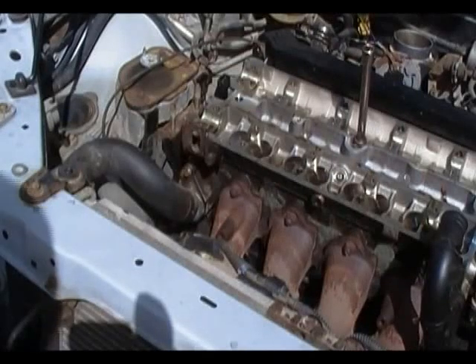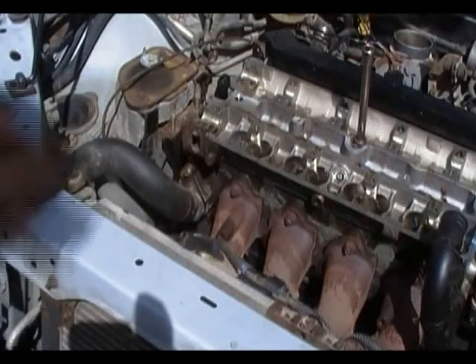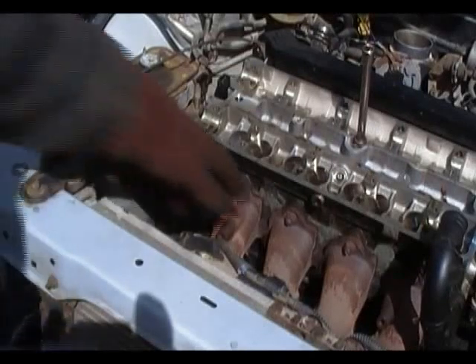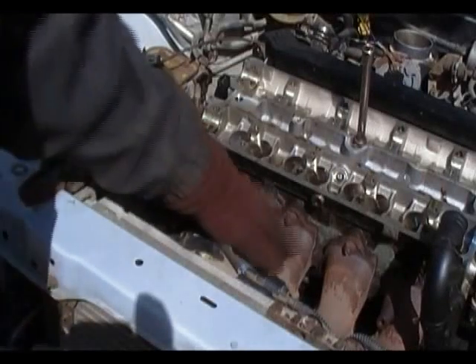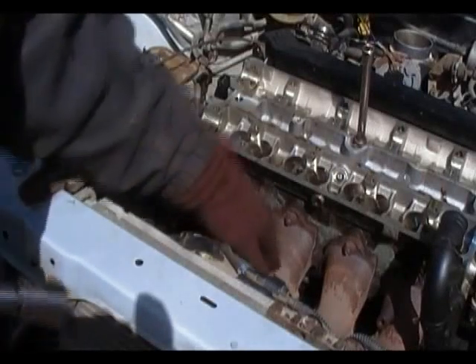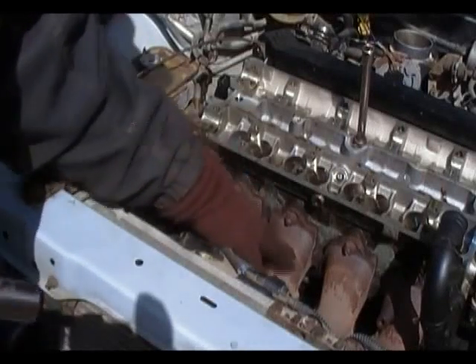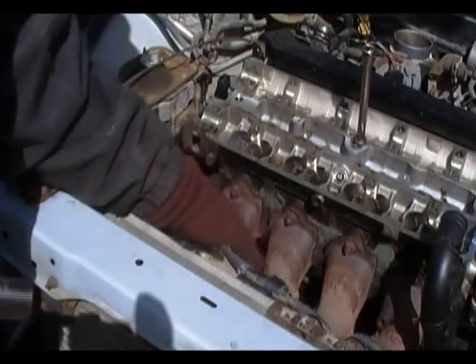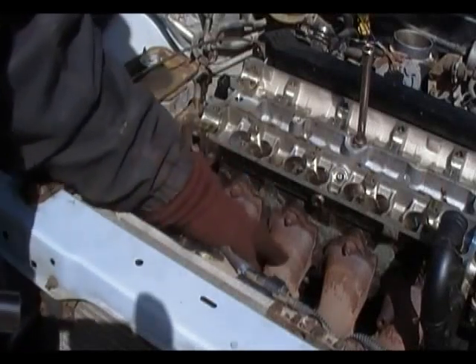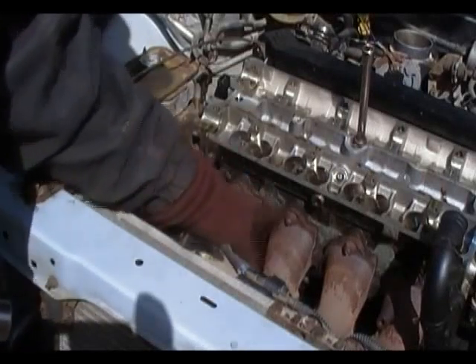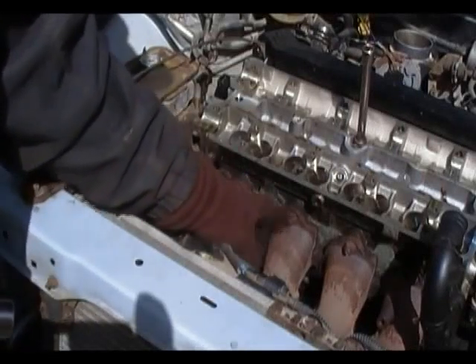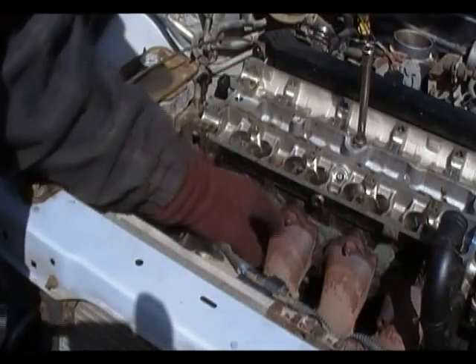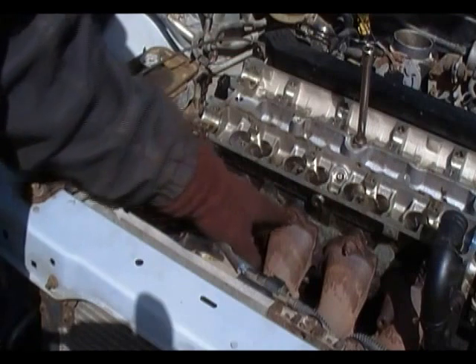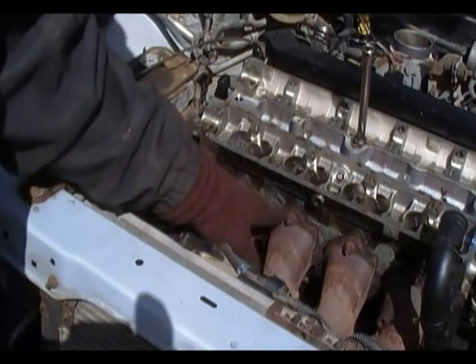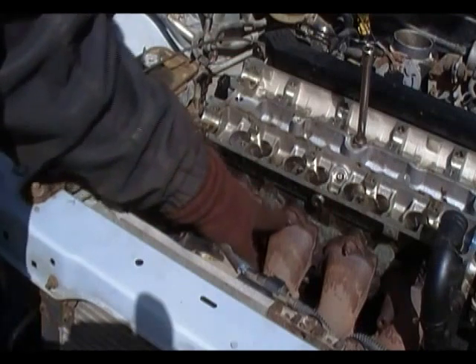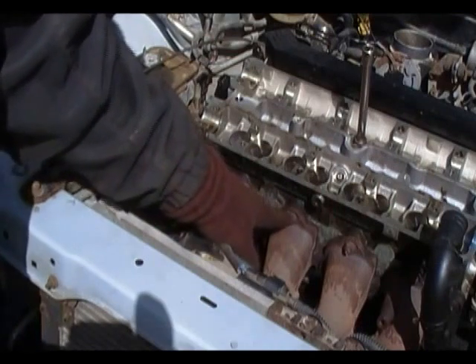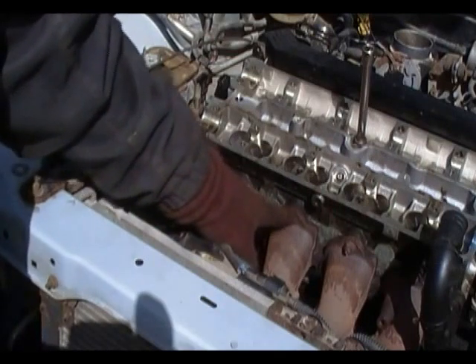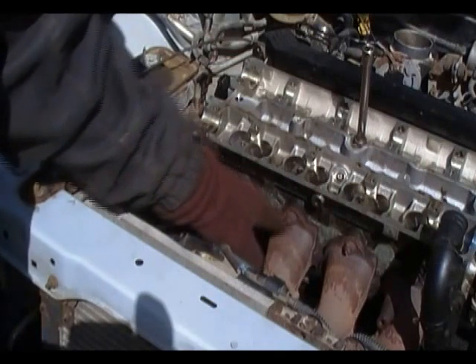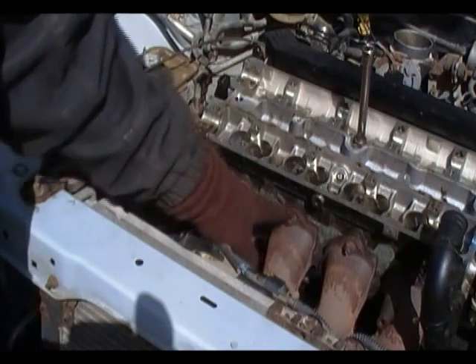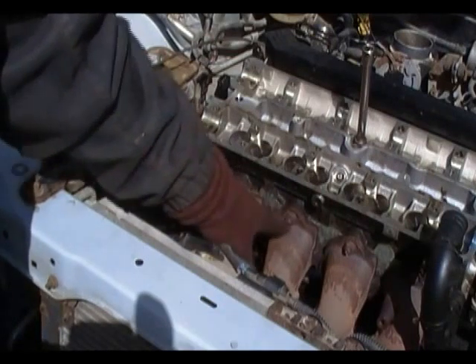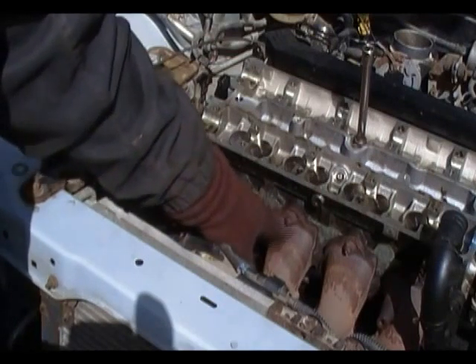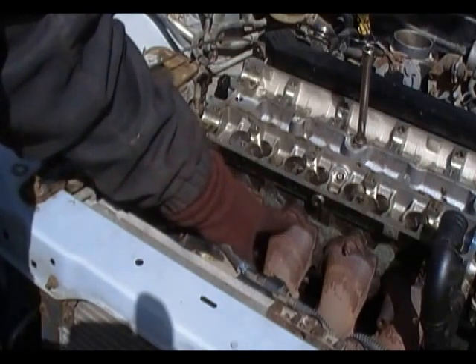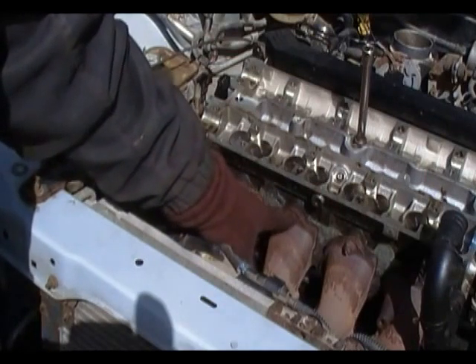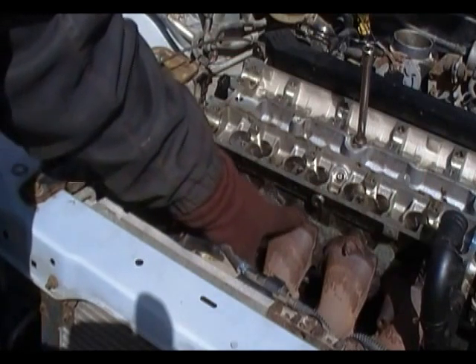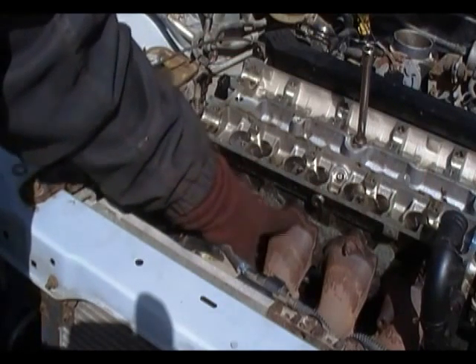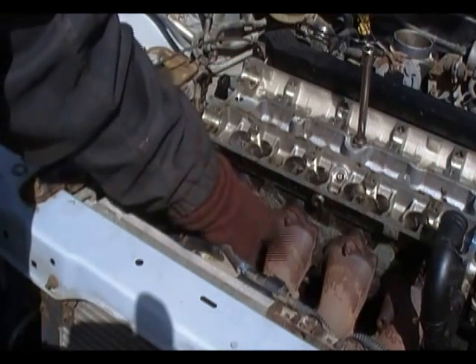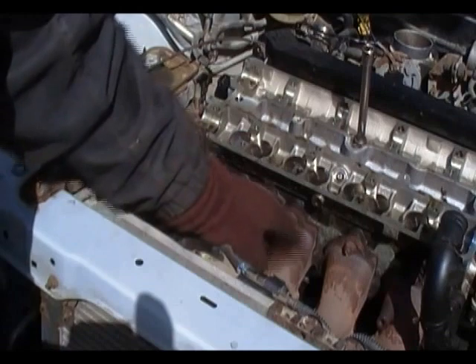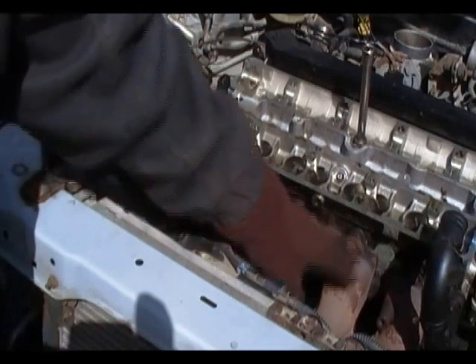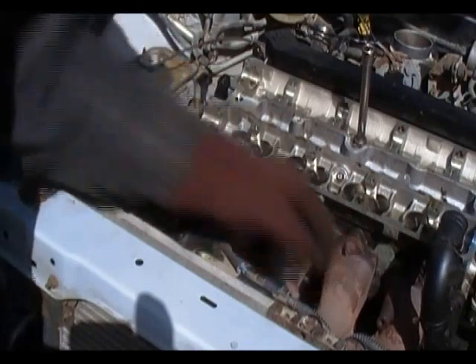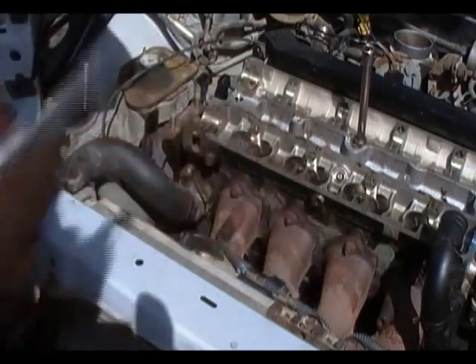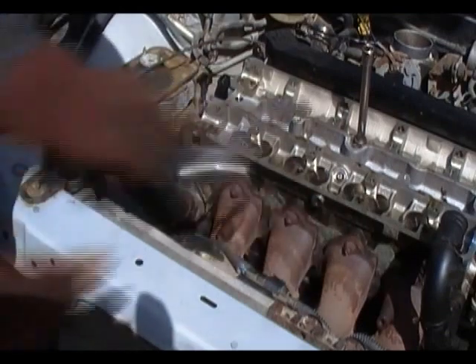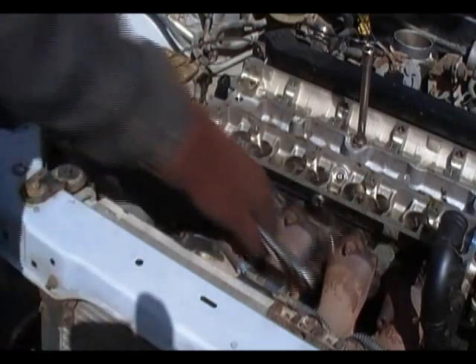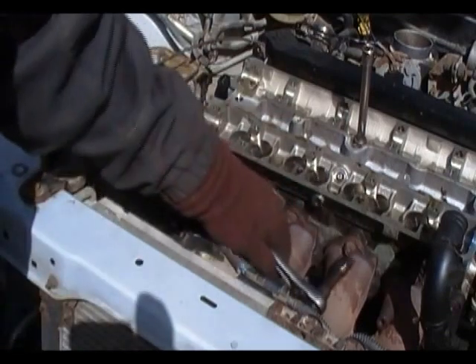Alright, I got the shield off the exhaust manifold. Right now I'm going to take and lube these up with some liquid wrench, PB Blaster, whatever I got, just to give them a little lubricant.